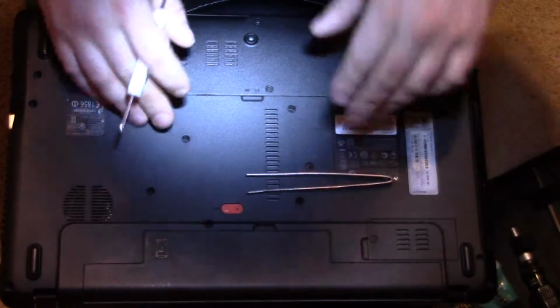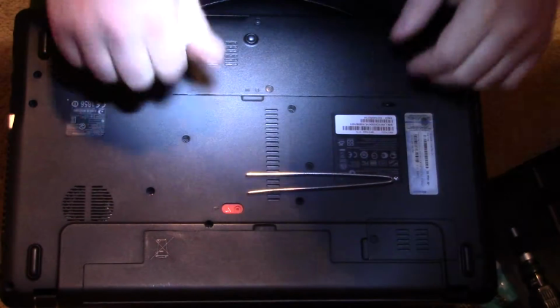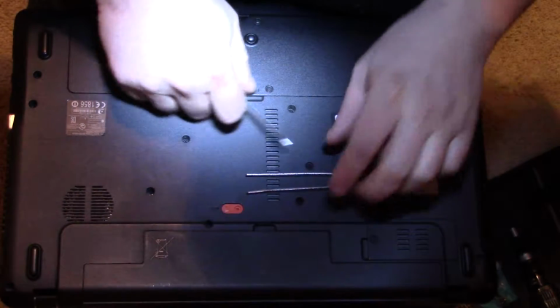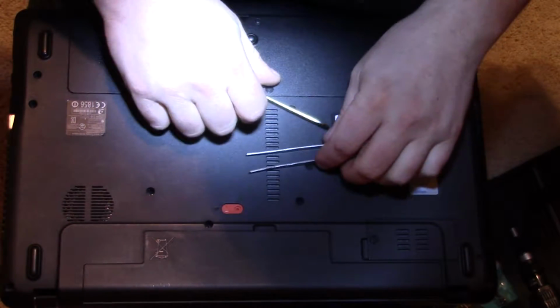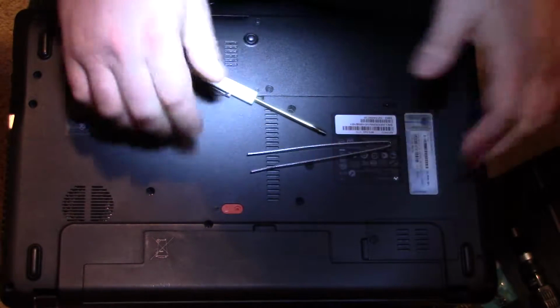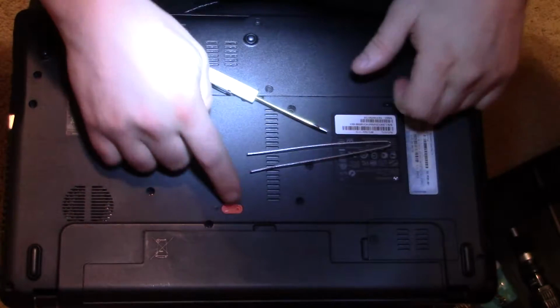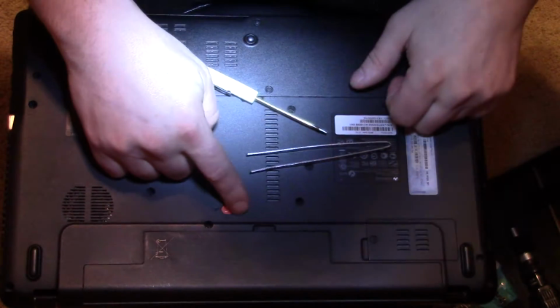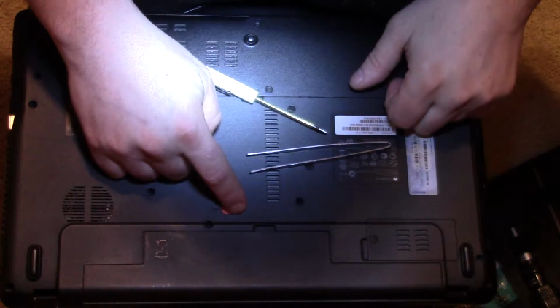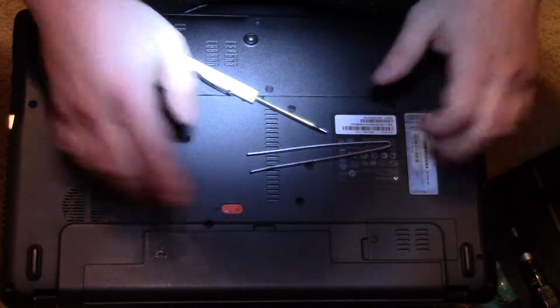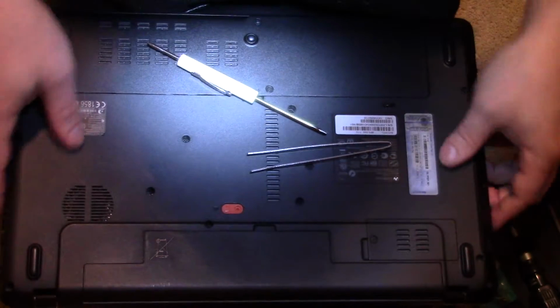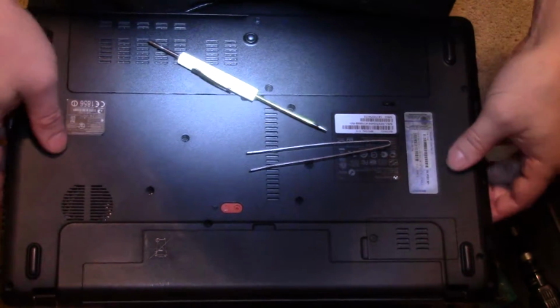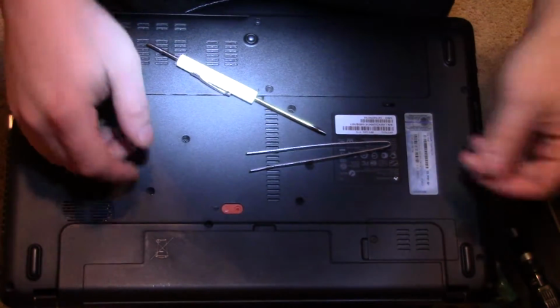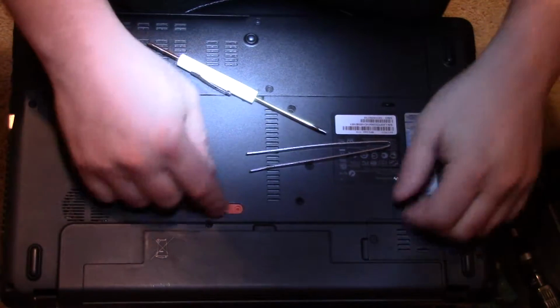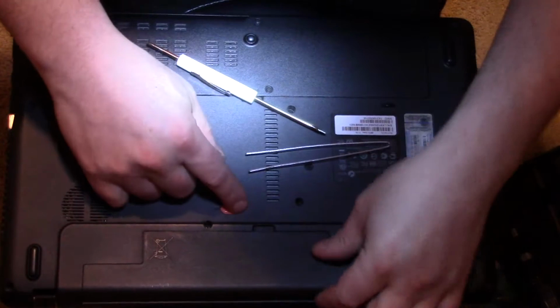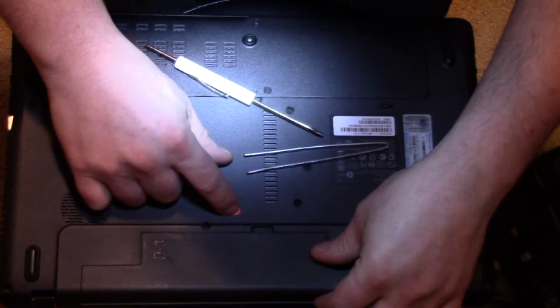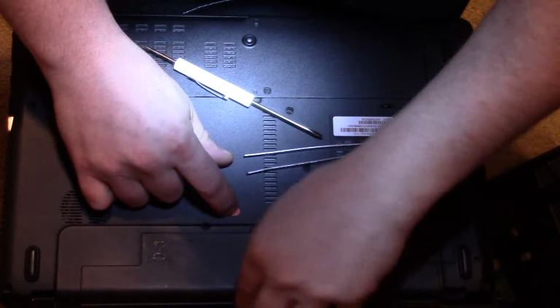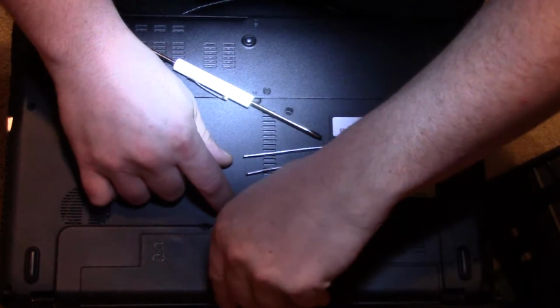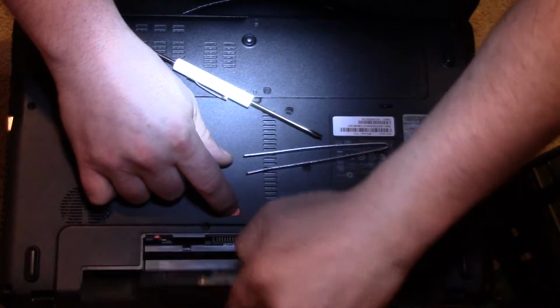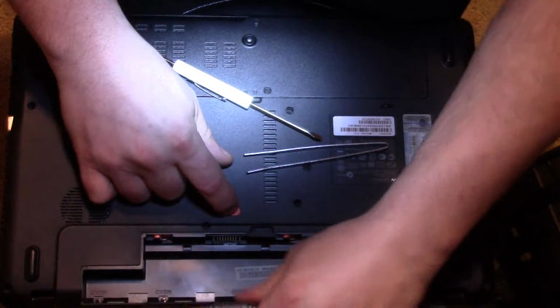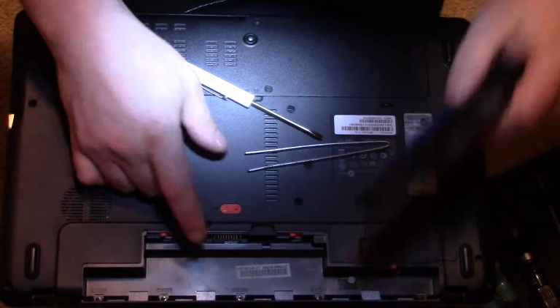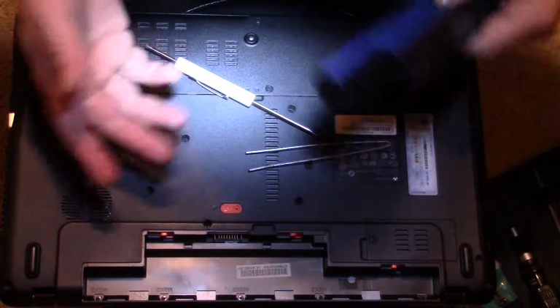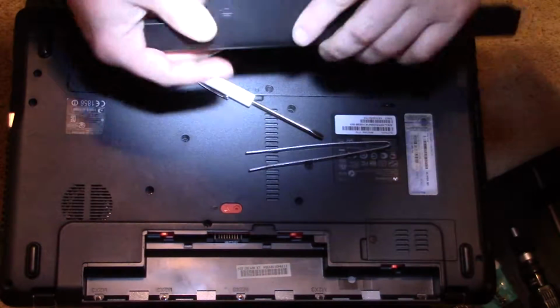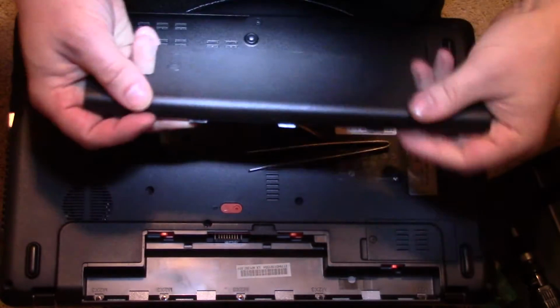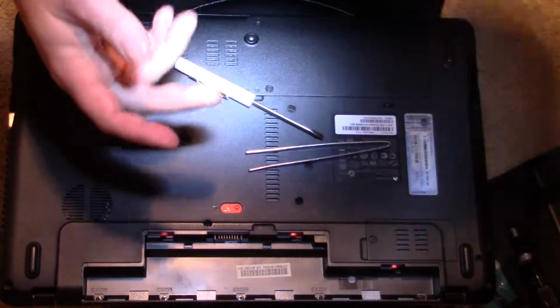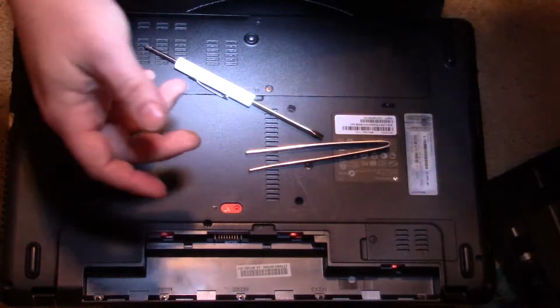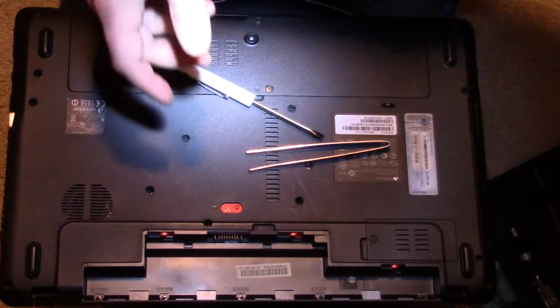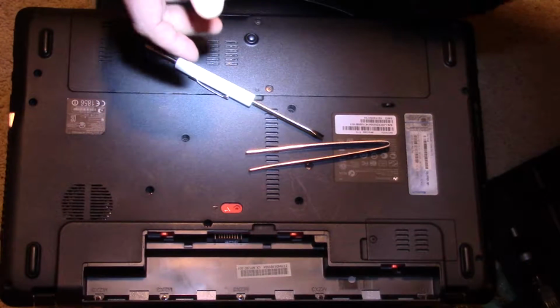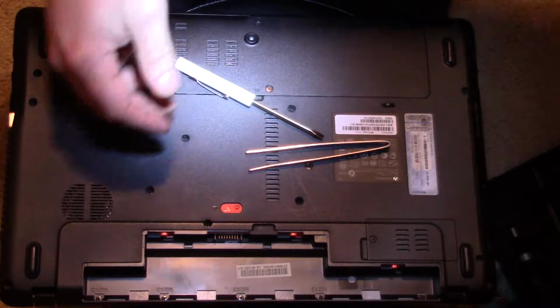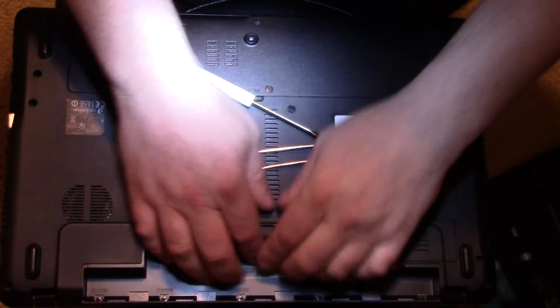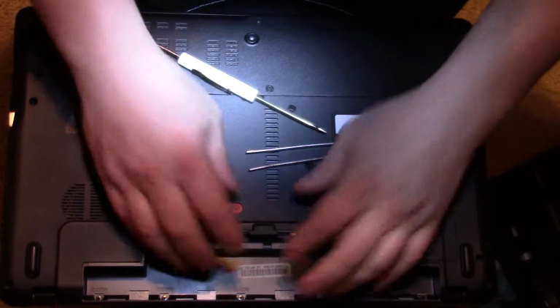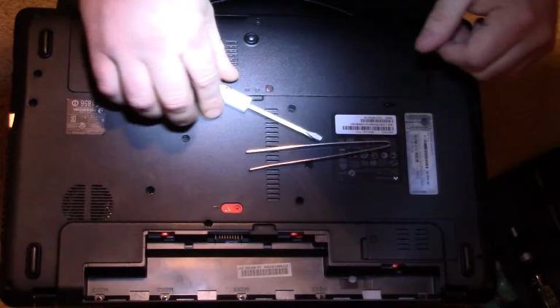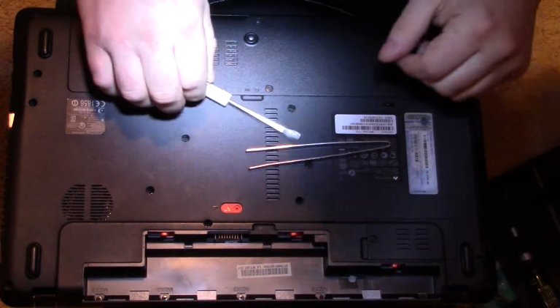First, before you do anything, you want to remove the battery. You want to have it turned off obviously, and remove your battery just as a precaution so it doesn't have any power going through it that you may short out.